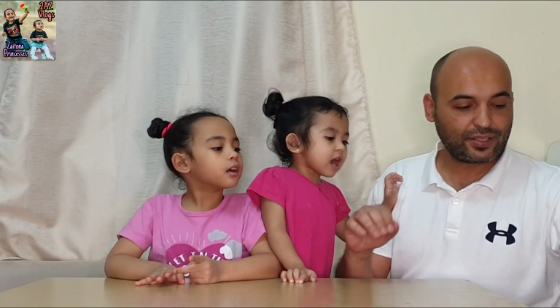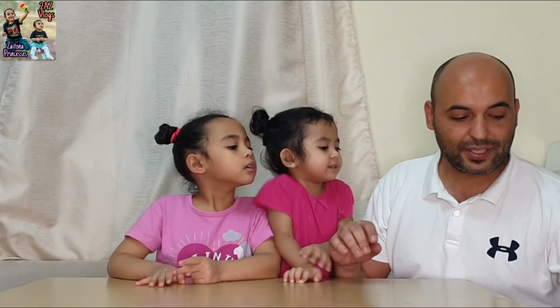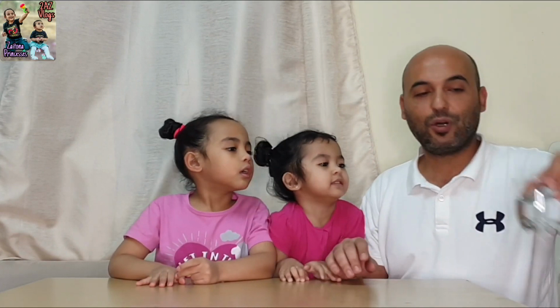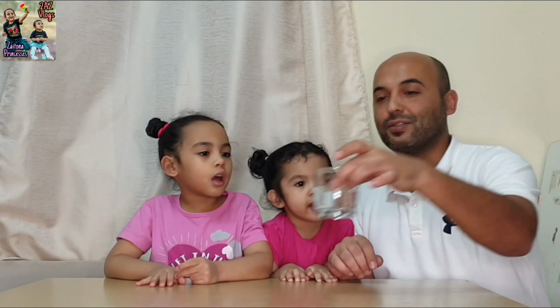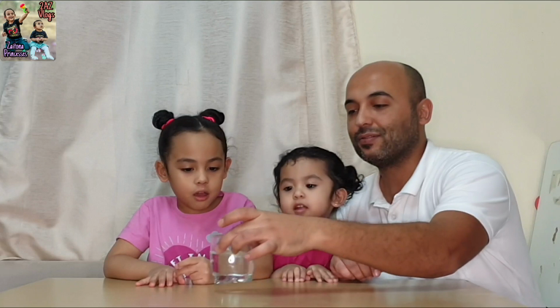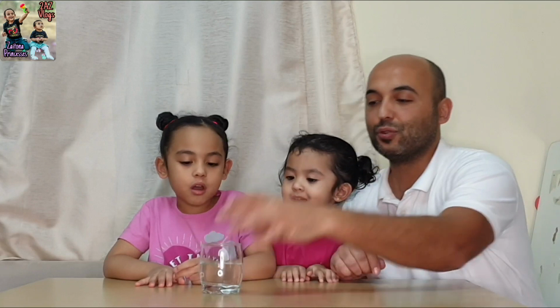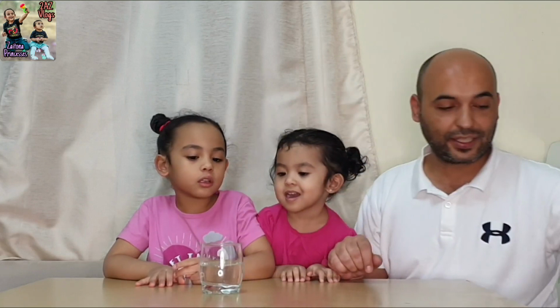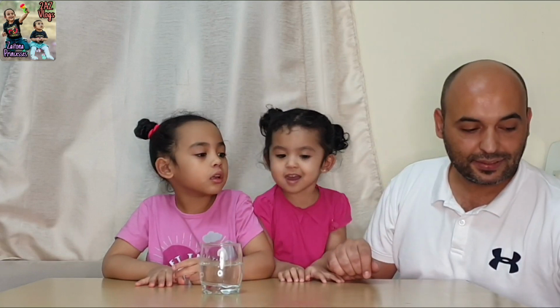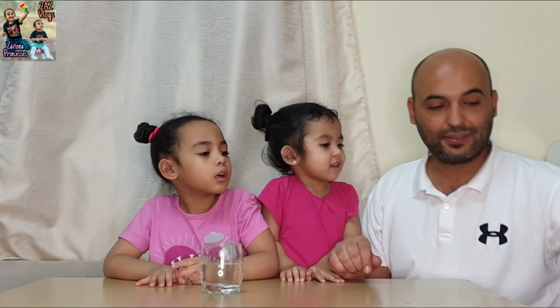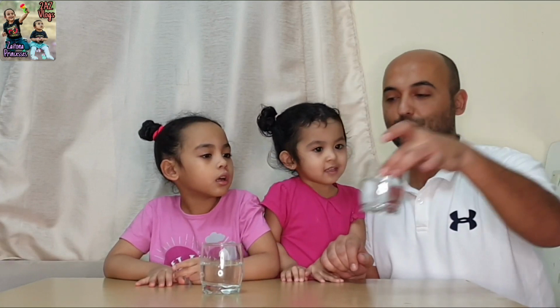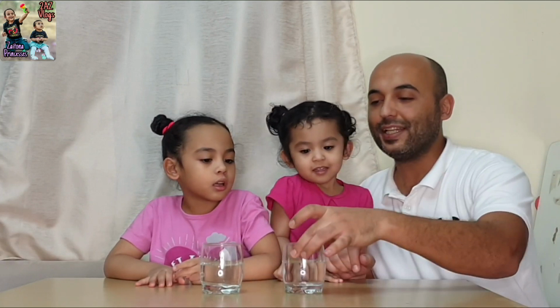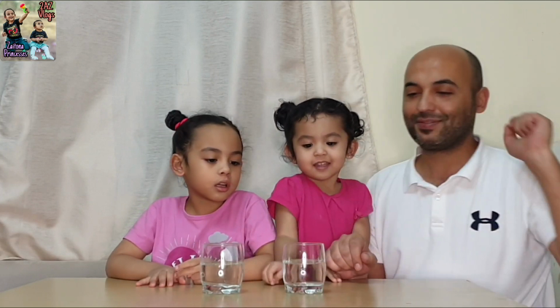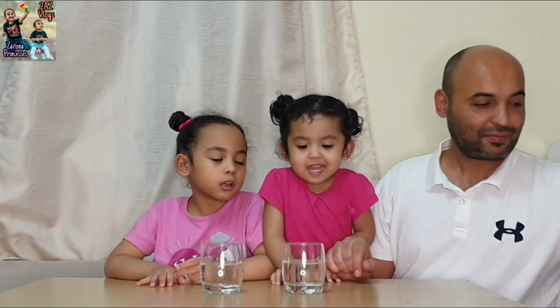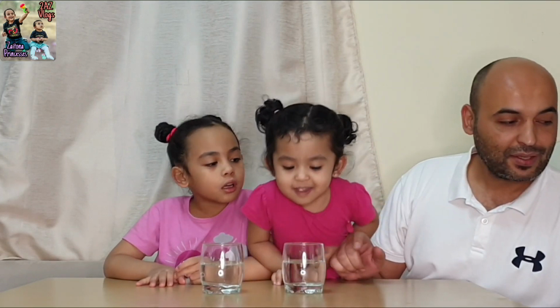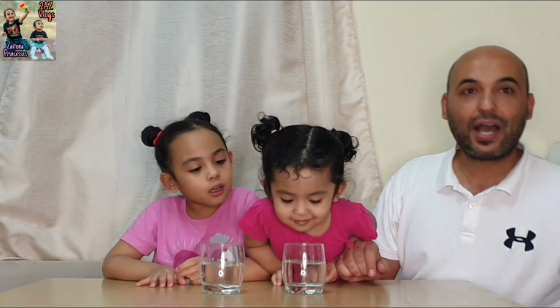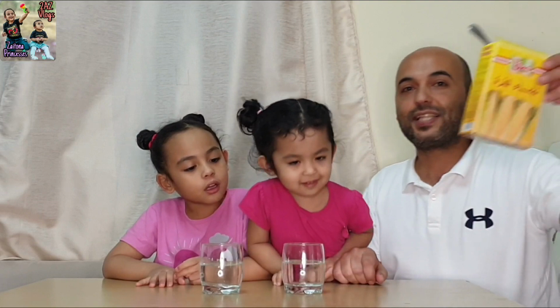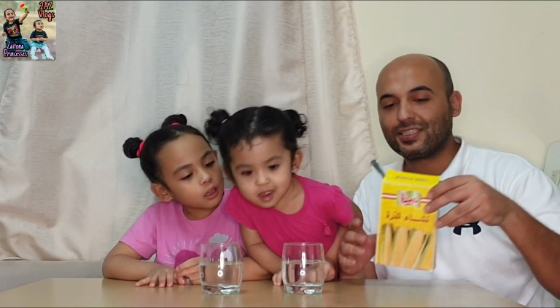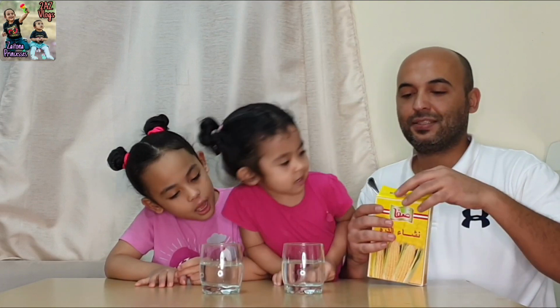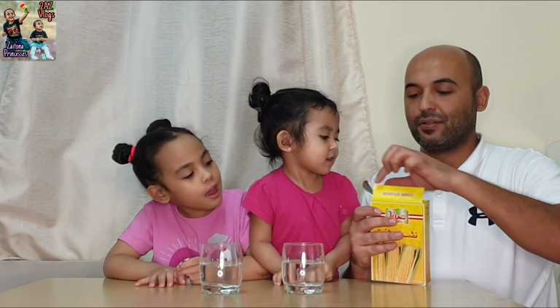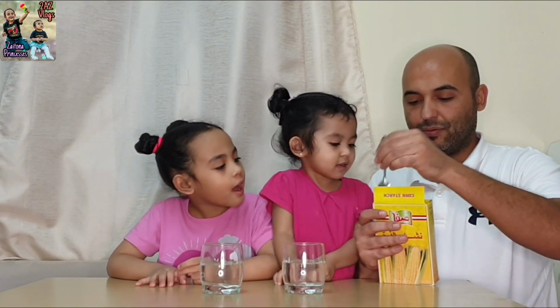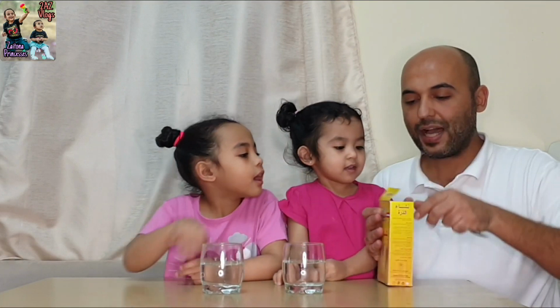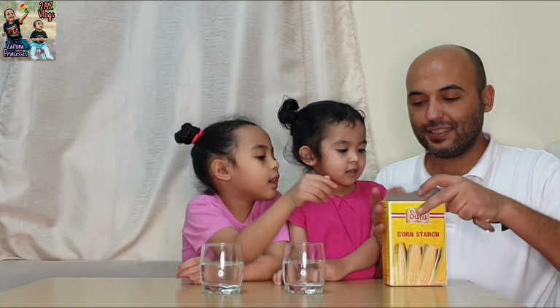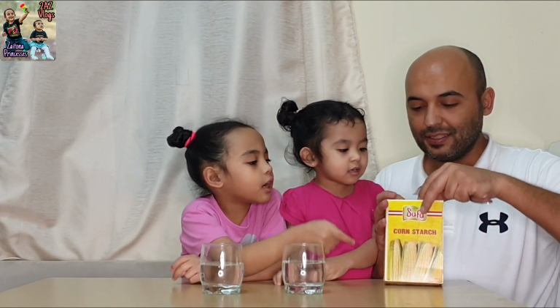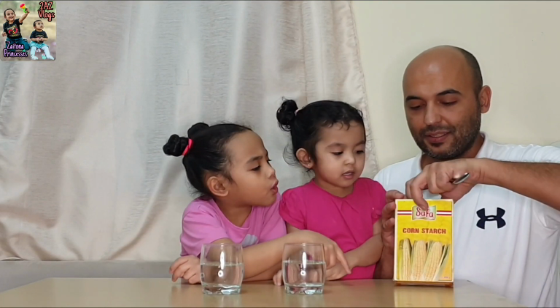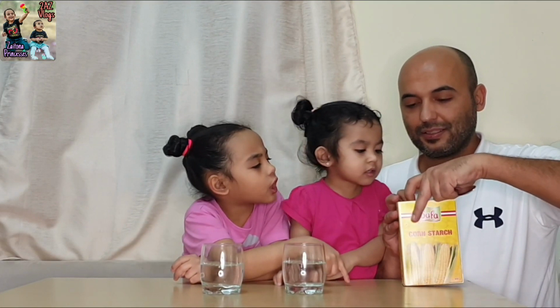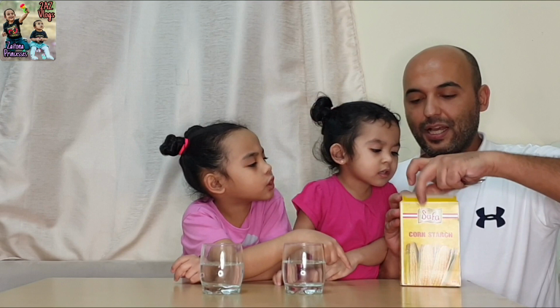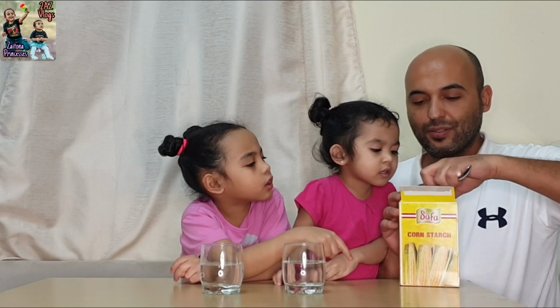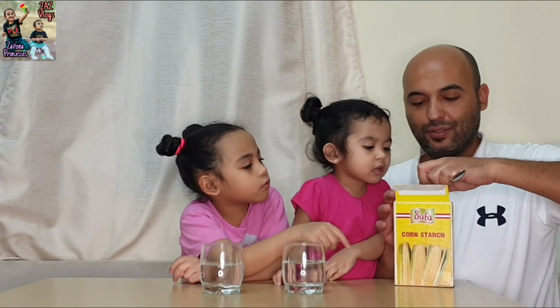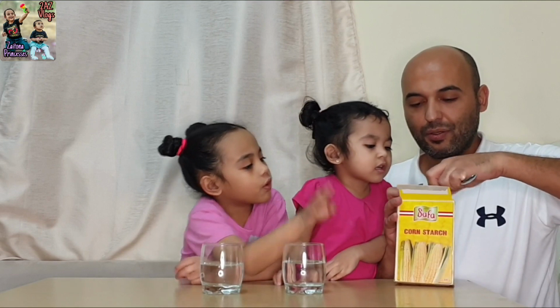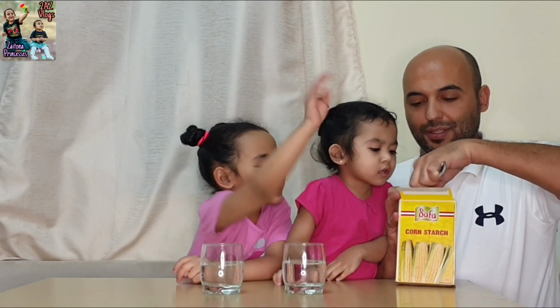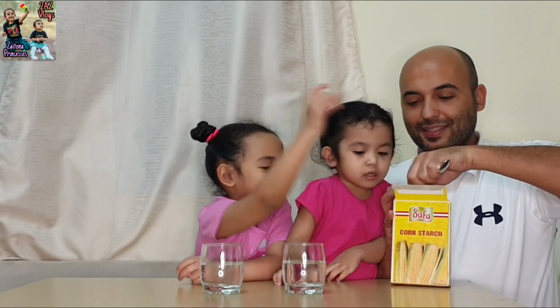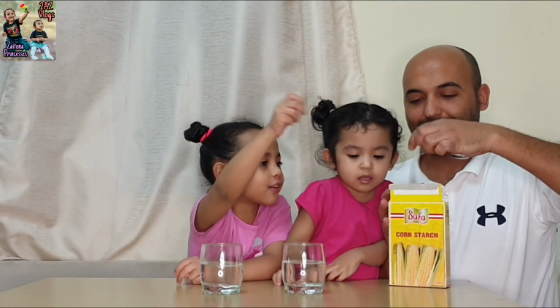First we start with water. We have pure water here. We have here starch — it's corn starch. We'll add it. See? The starch has come out.